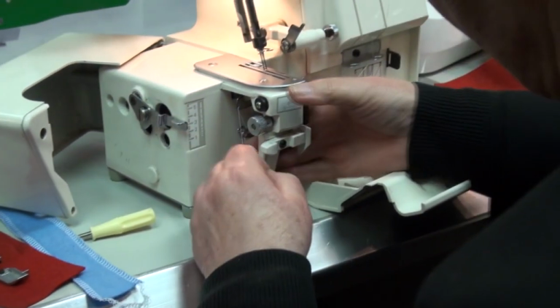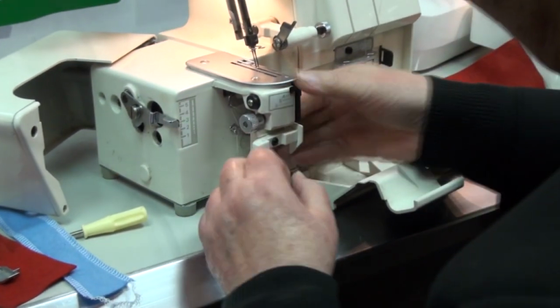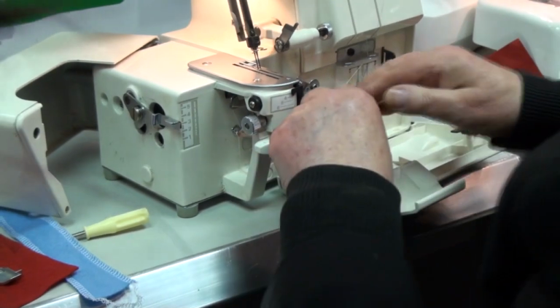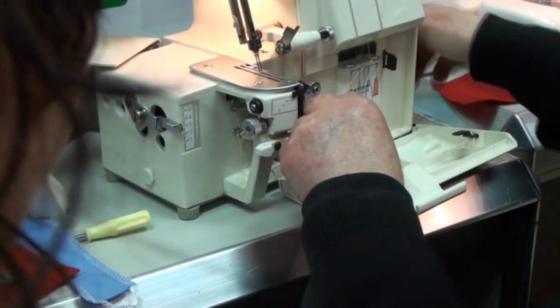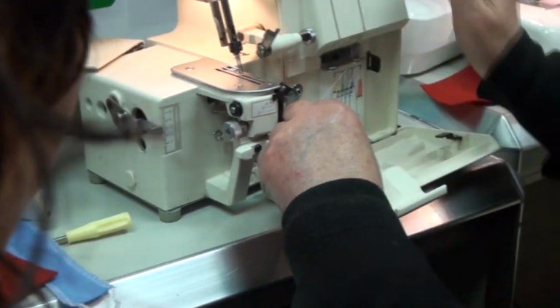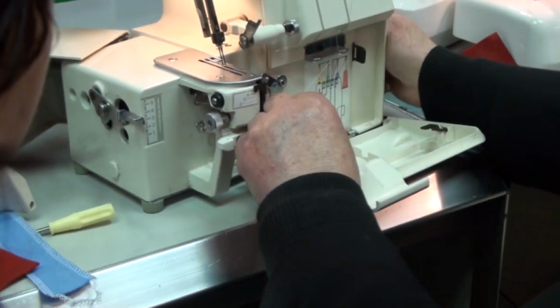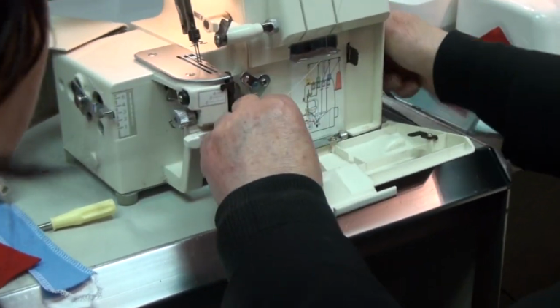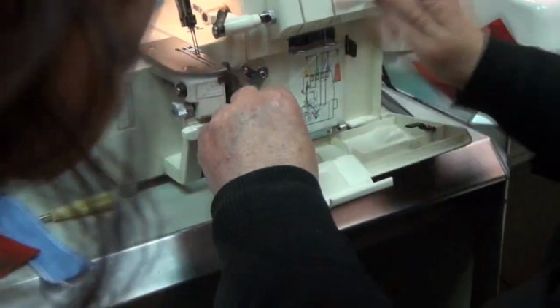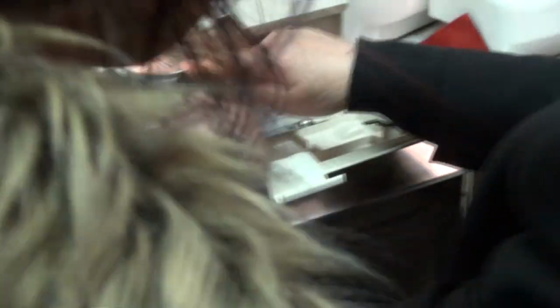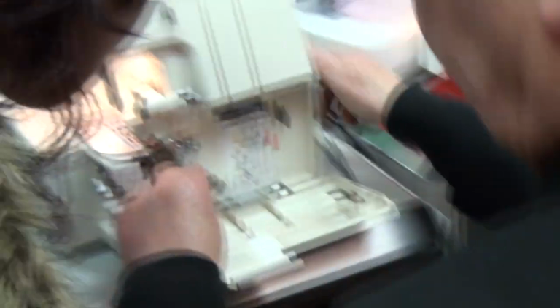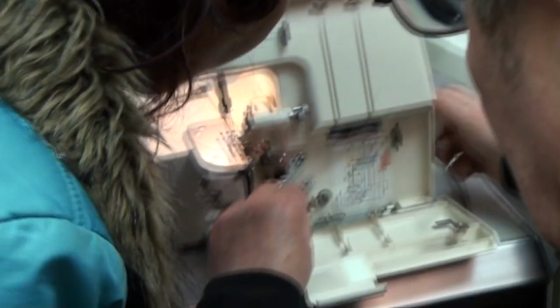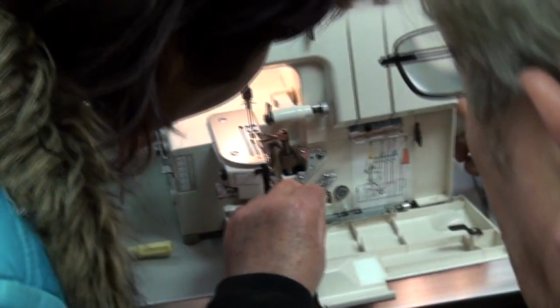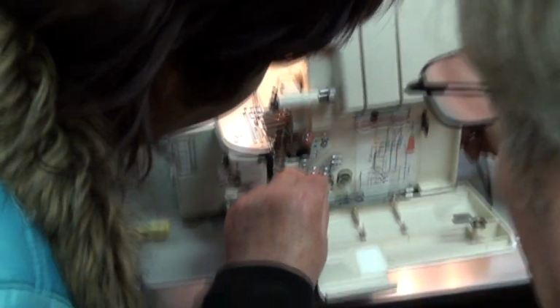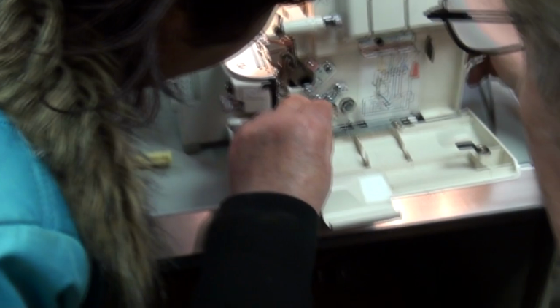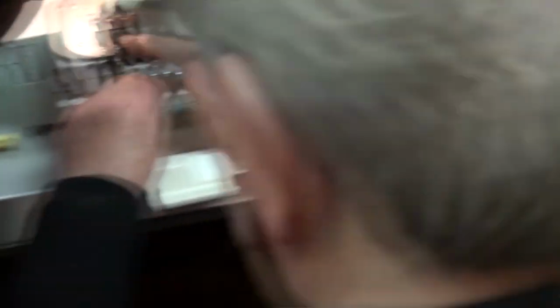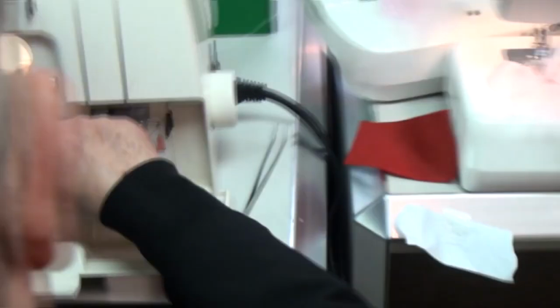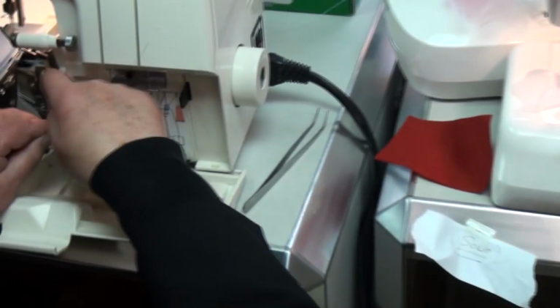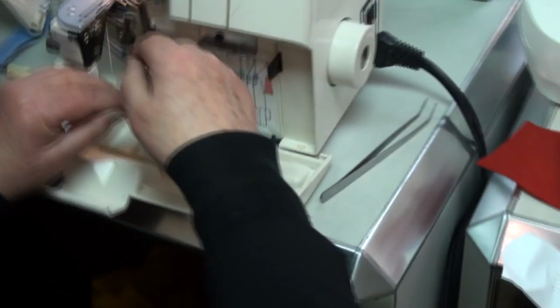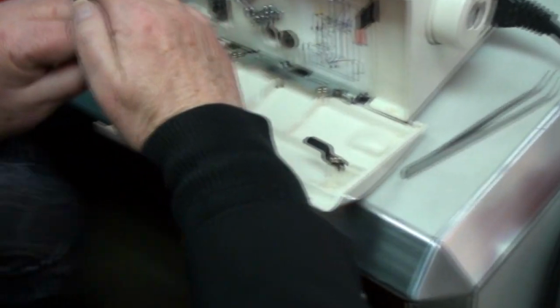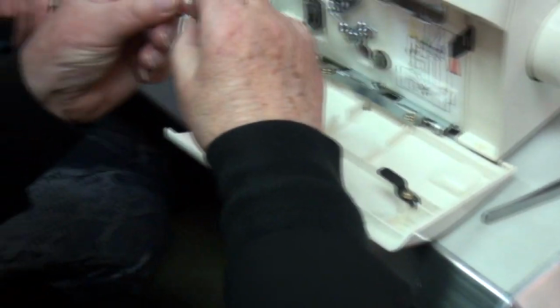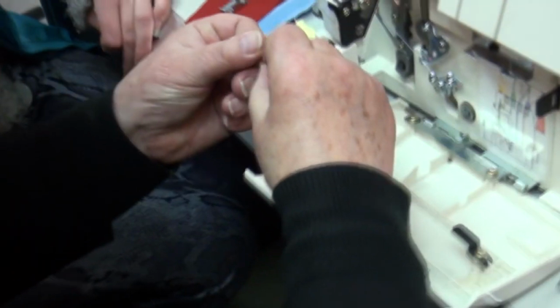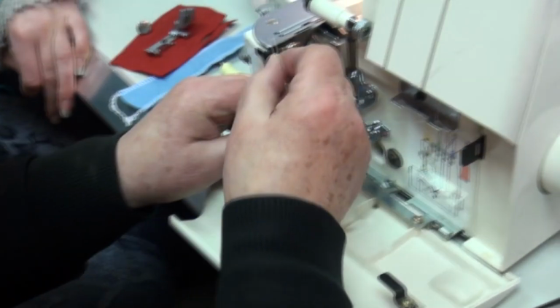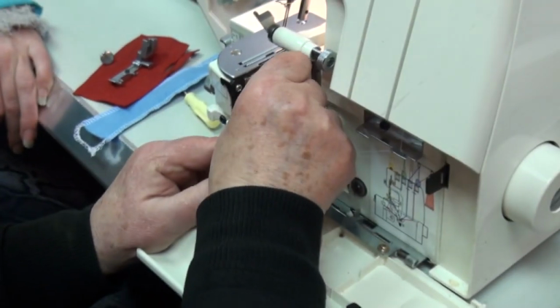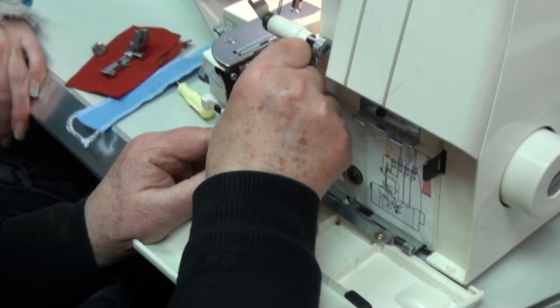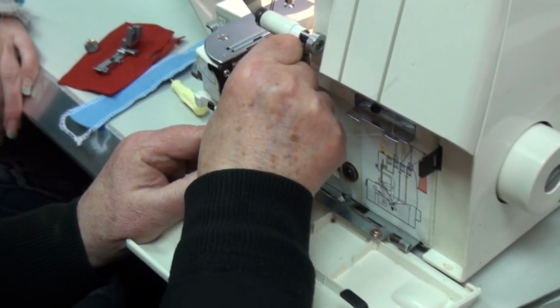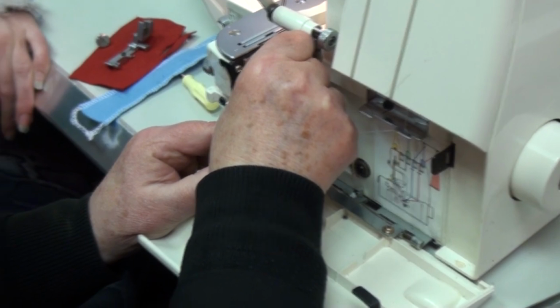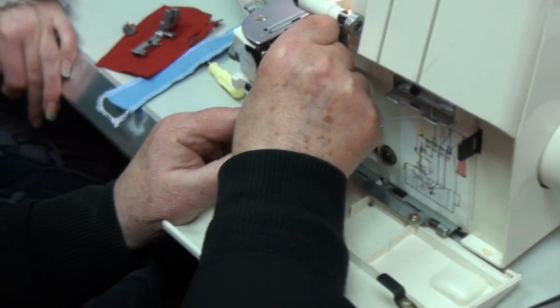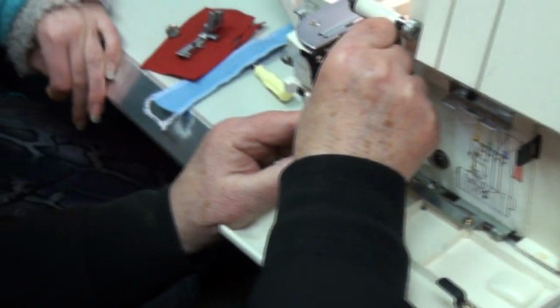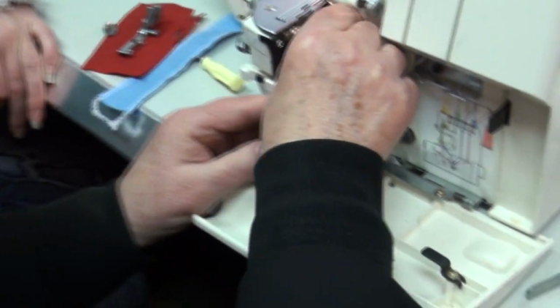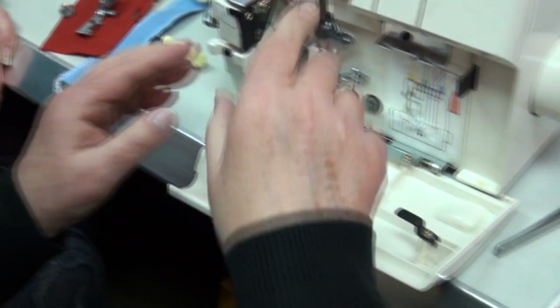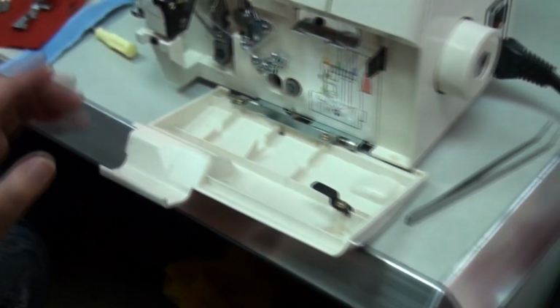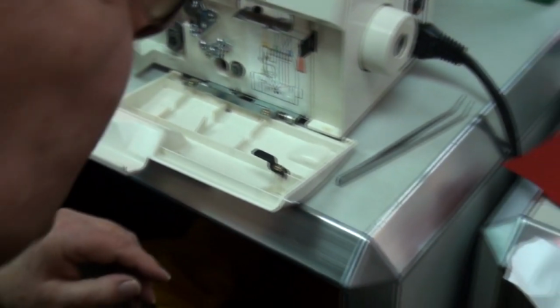Take your thread — watch what I'm doing — see that bottom looper there? It's coming; hold it in that position, below there. That's the first one you thread. Through the hole — that's why you need your tweezers.